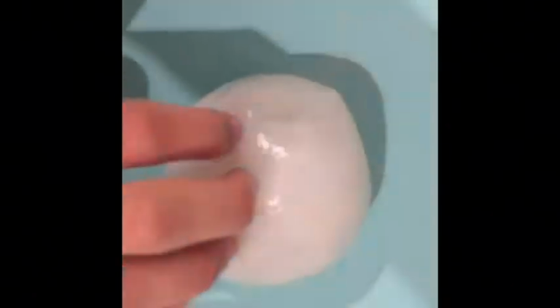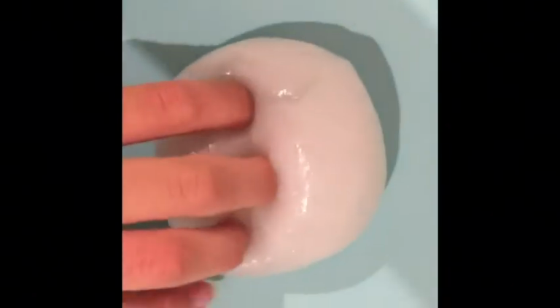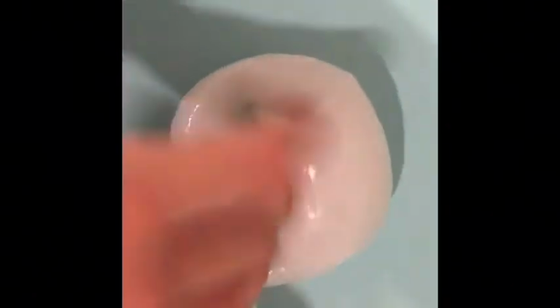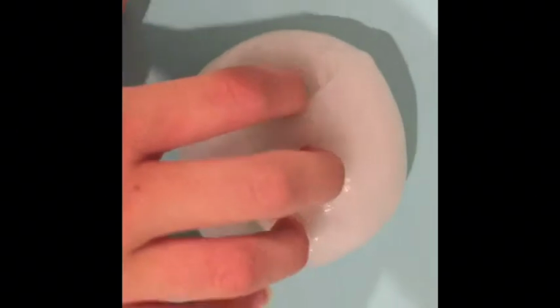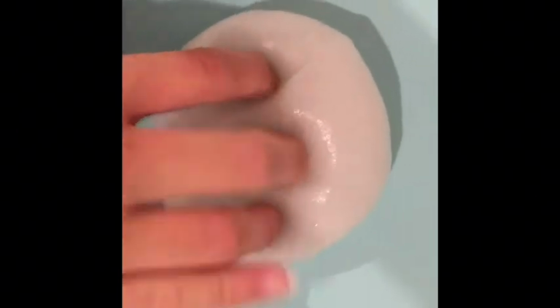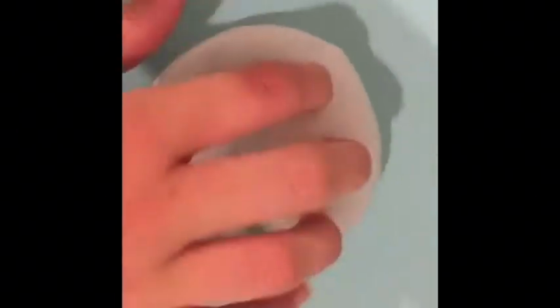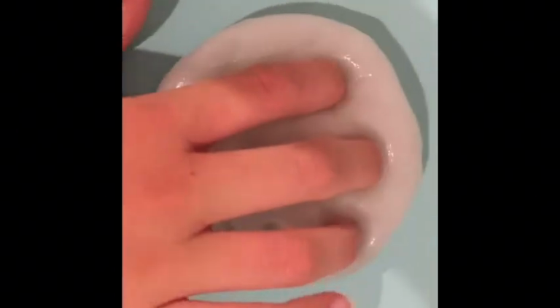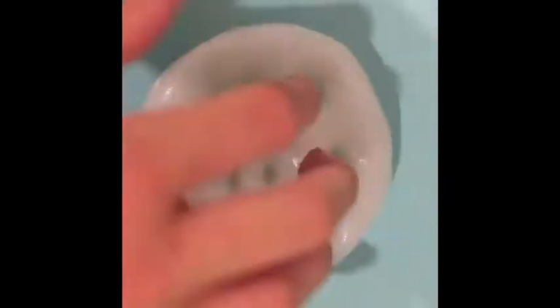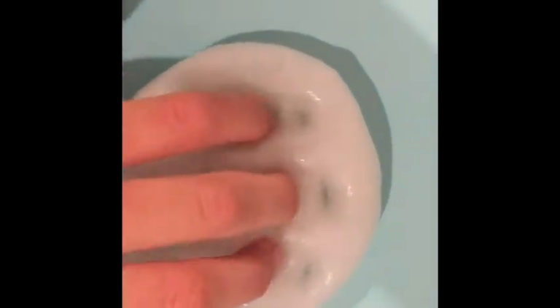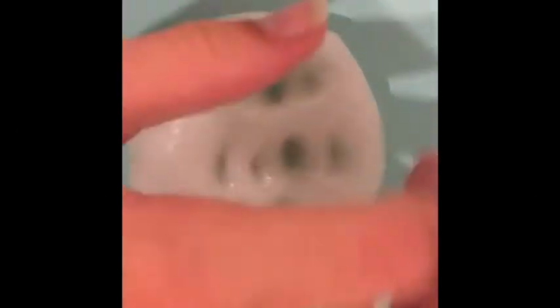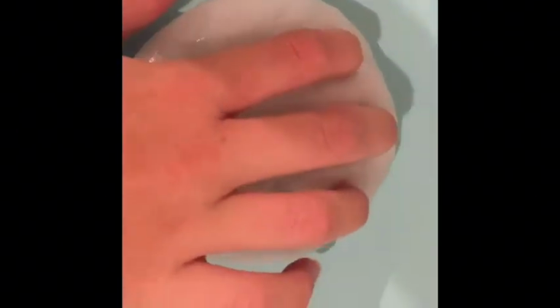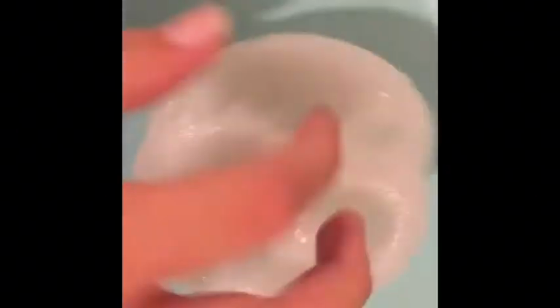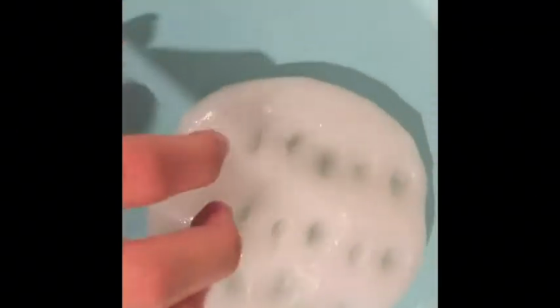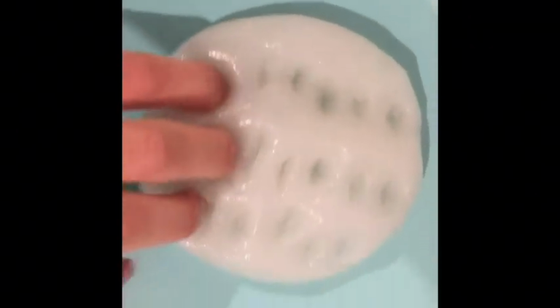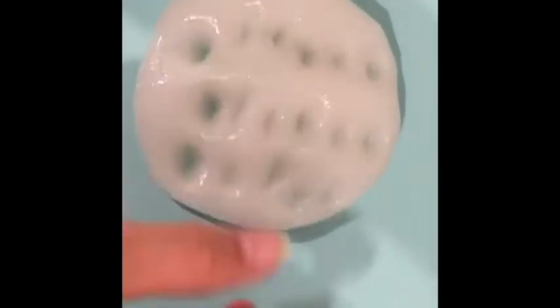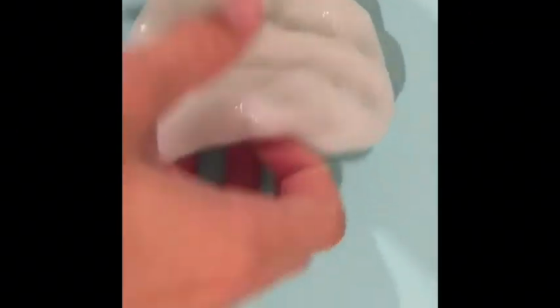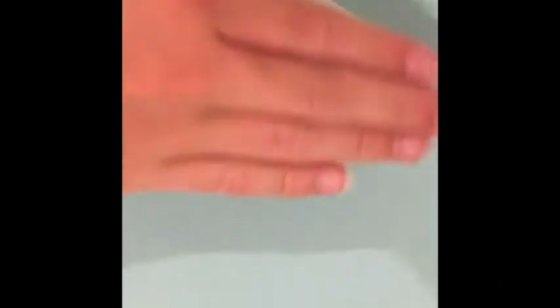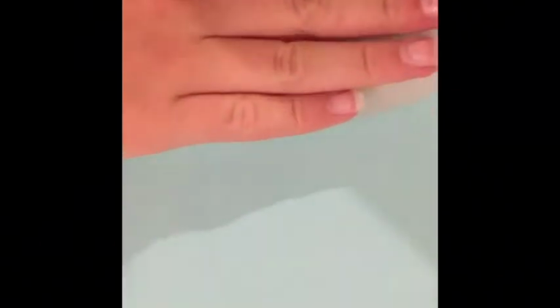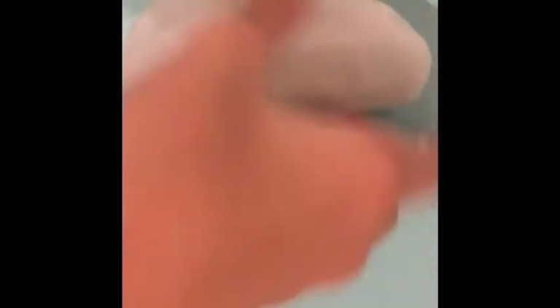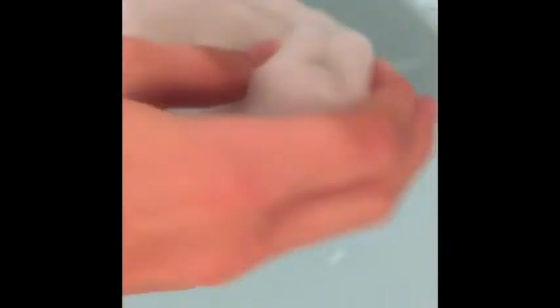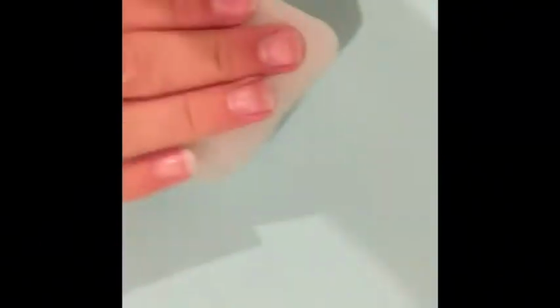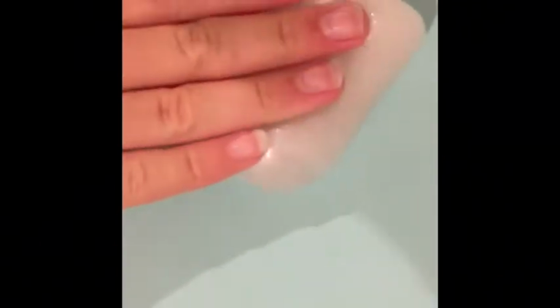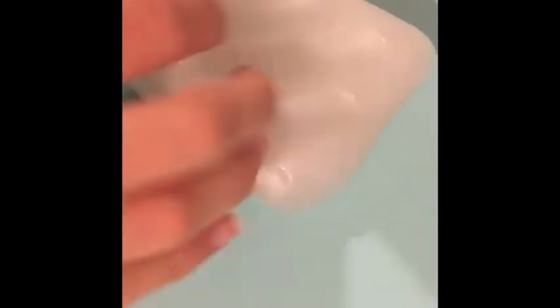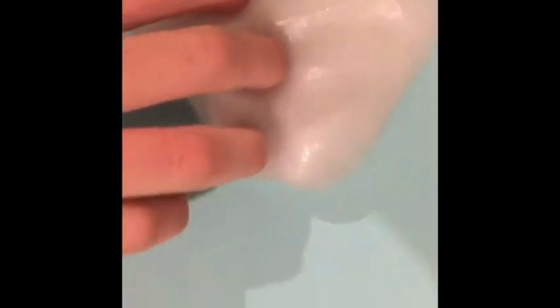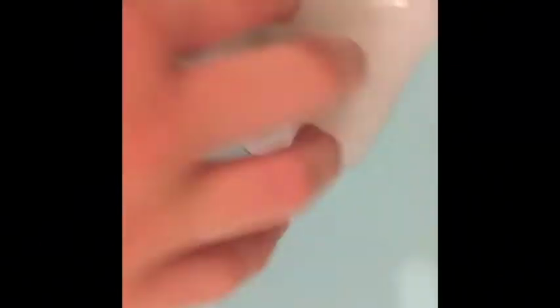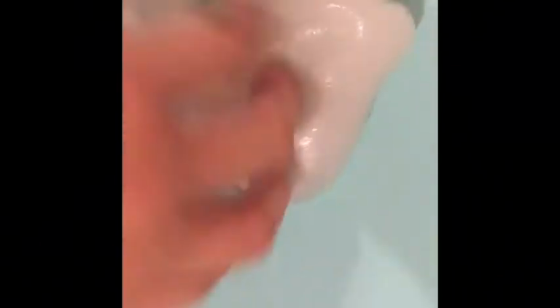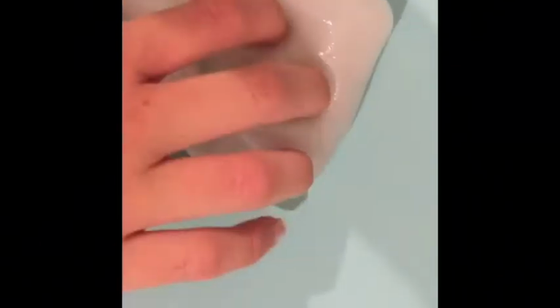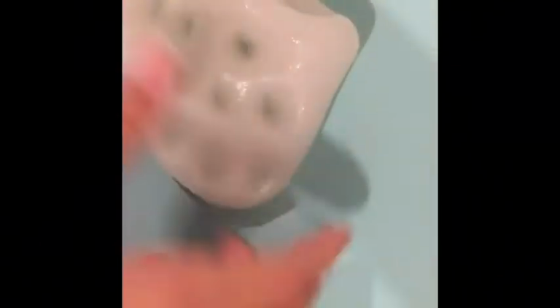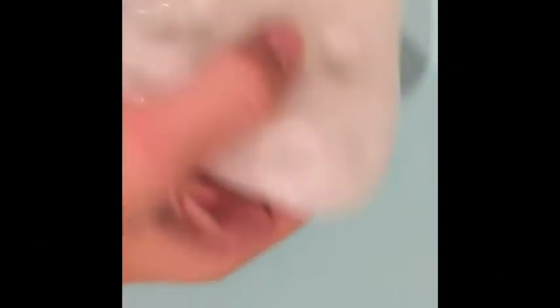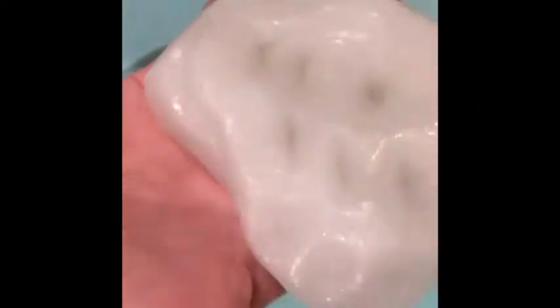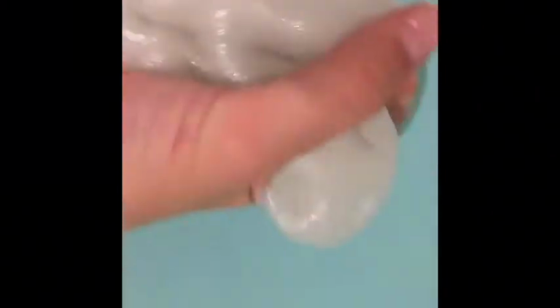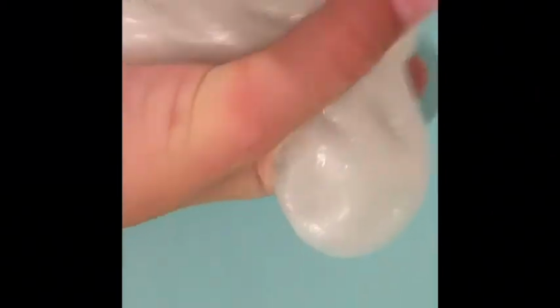Here is a really awesome clear shiny slime. This slime is basically just clear glue with some lotion and activator. It is so cool — it's a bit more of a putty though, it's not that stretchy, but I love to squeeze it in my hands.